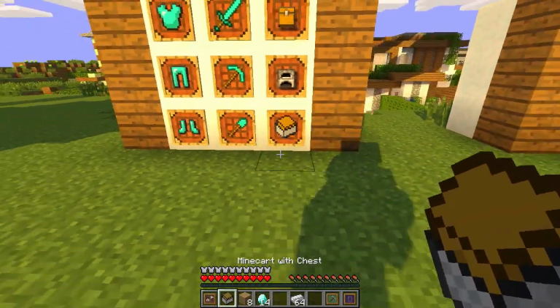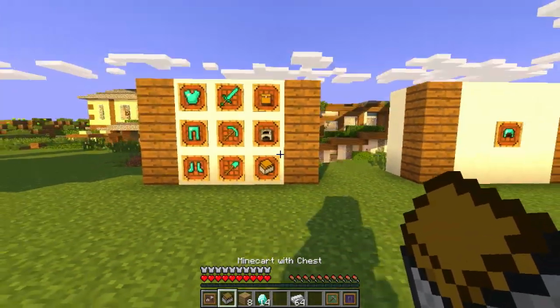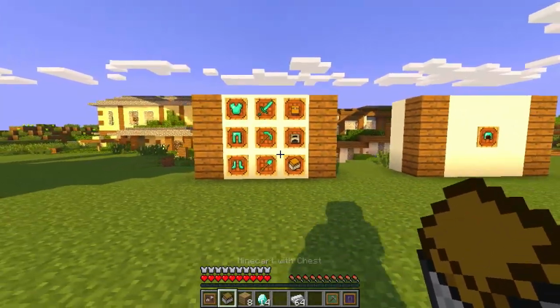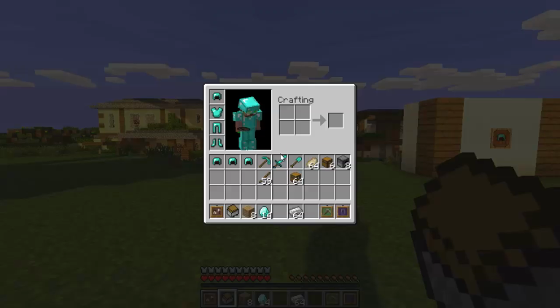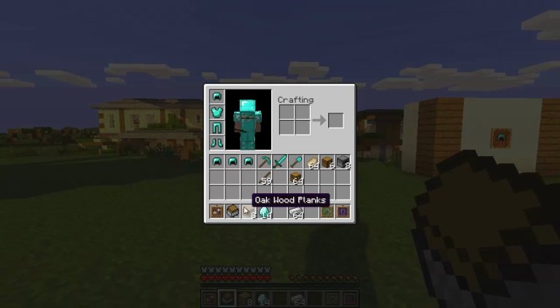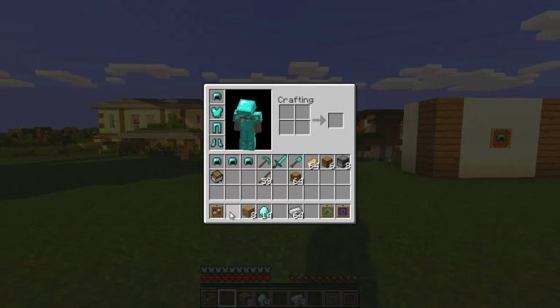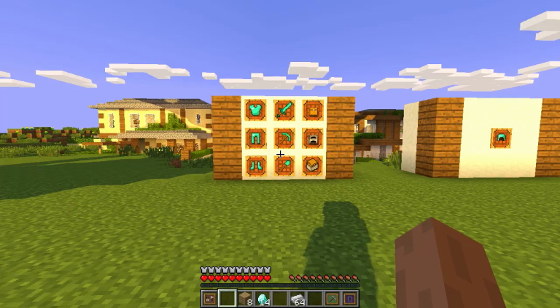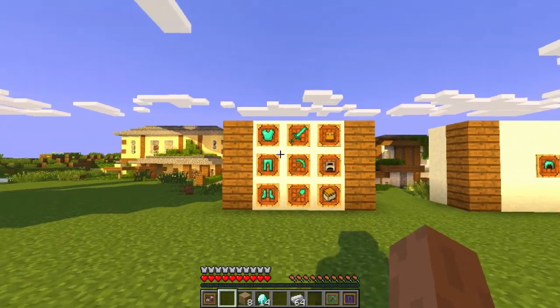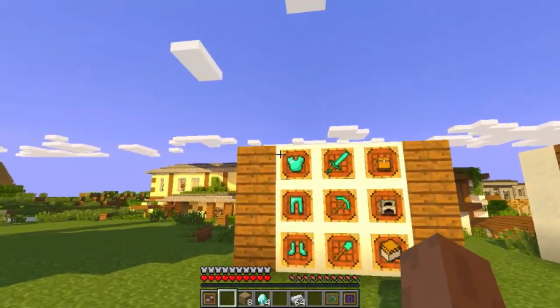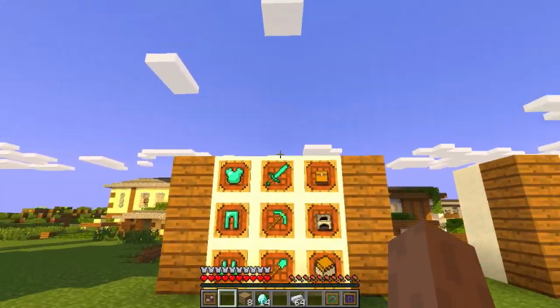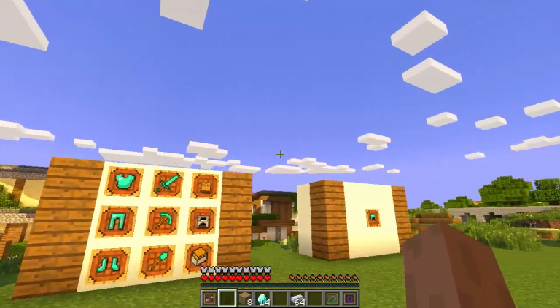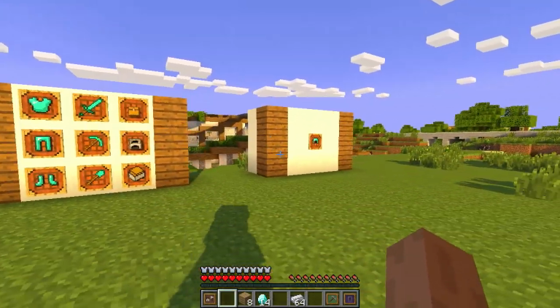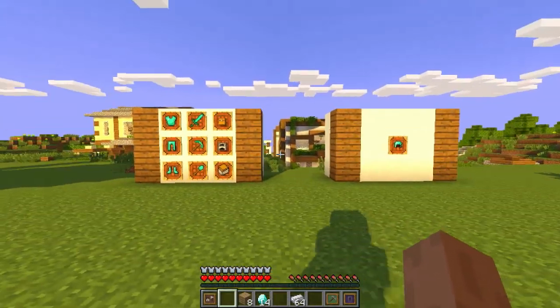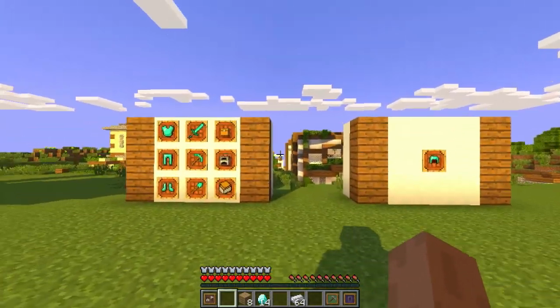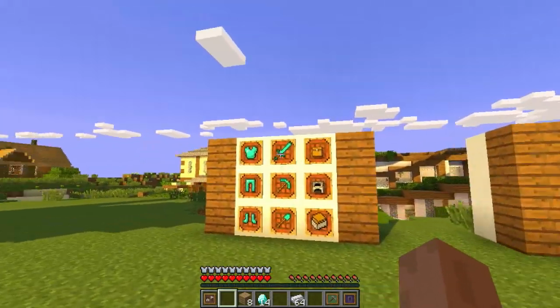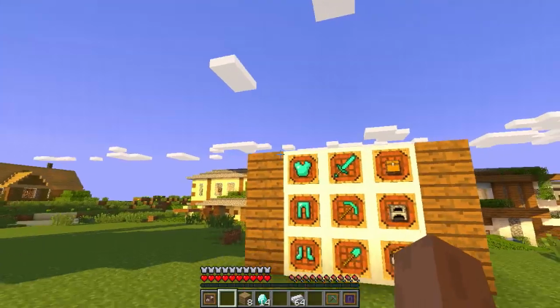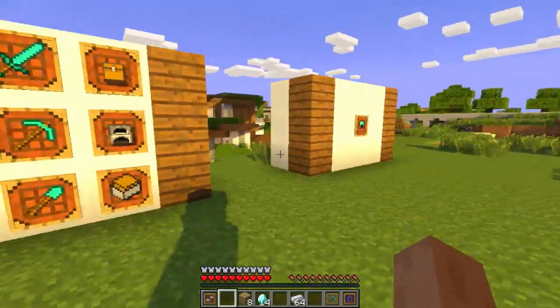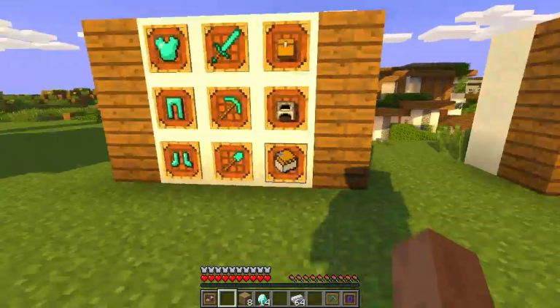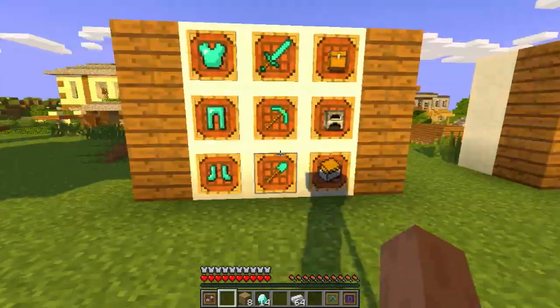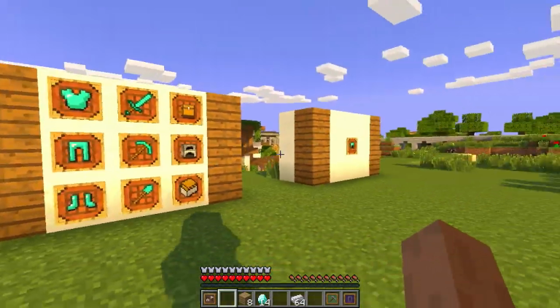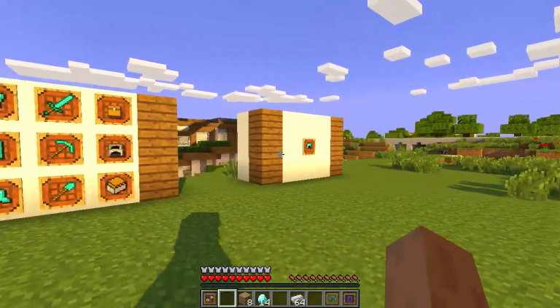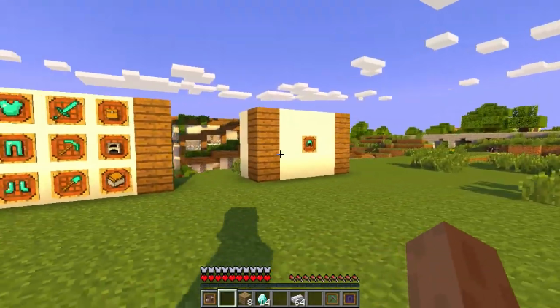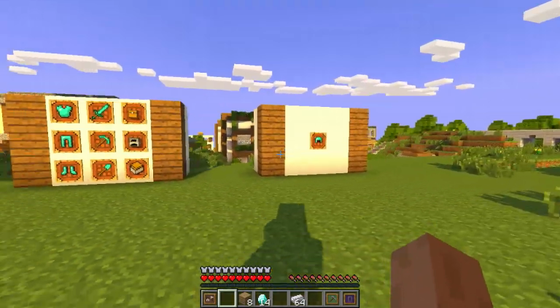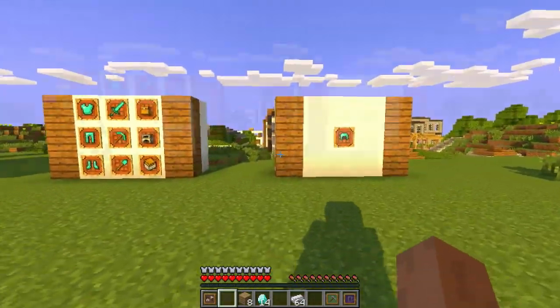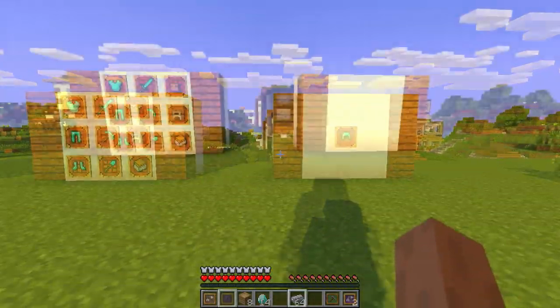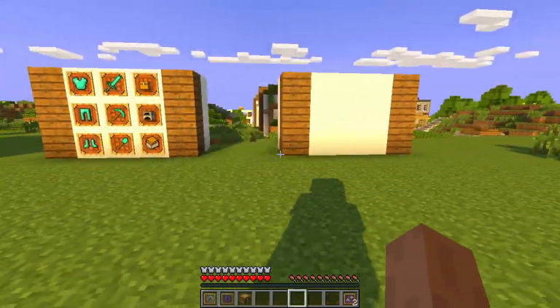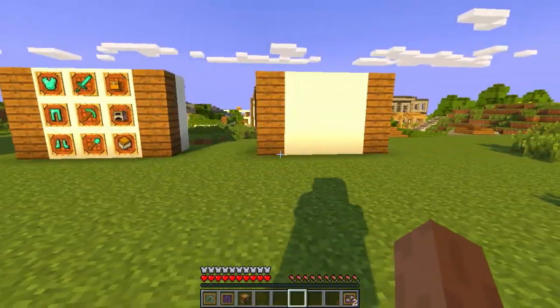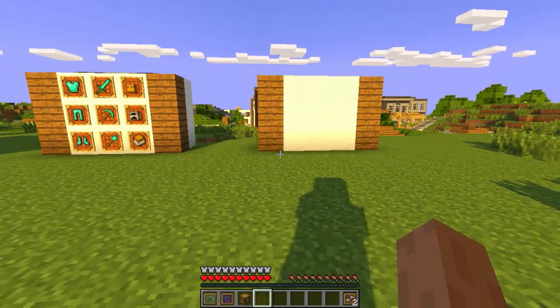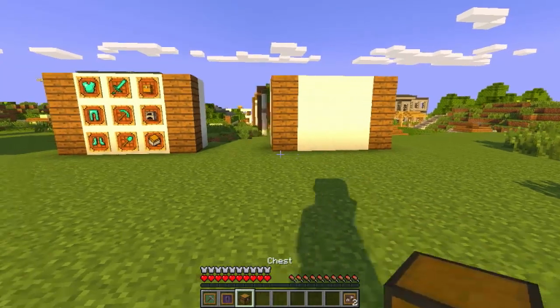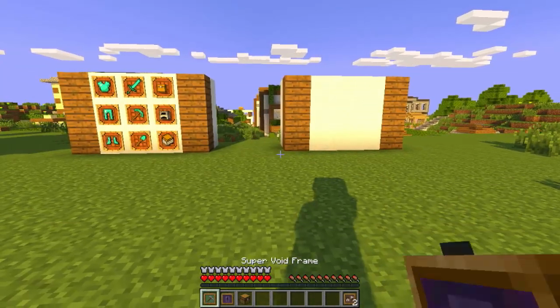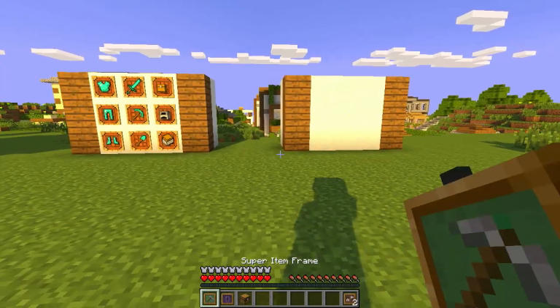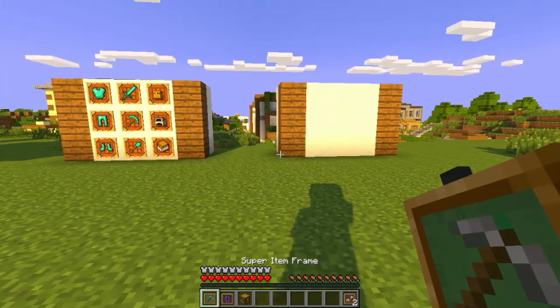You can even make a minecart with a chest. It's really, really useful — you can set up a huge wall like this in your house and just click craft, click craft, click craft. It's awesome. So the other two items this mod adds are the Super Item Frame and the Super Void Frame.